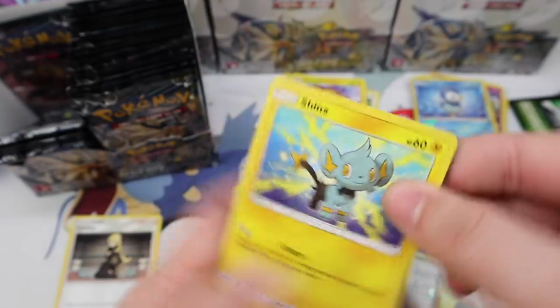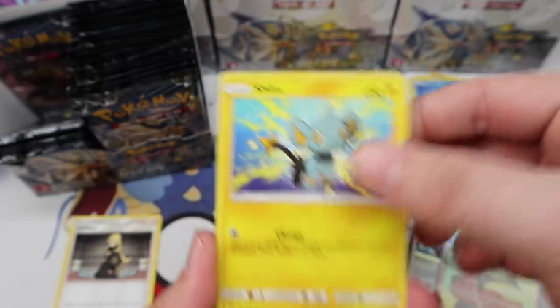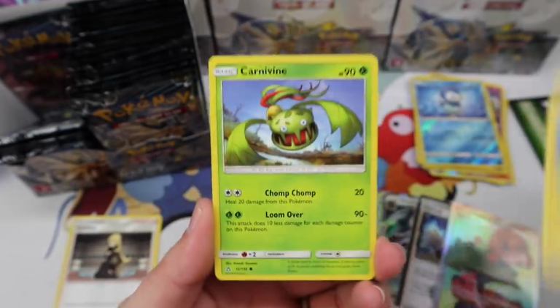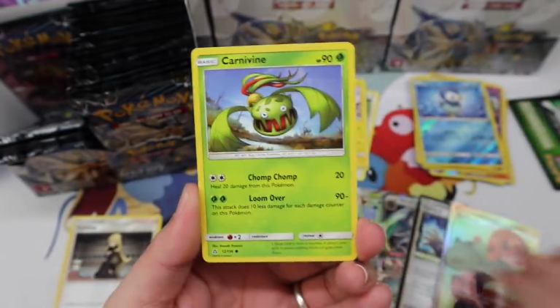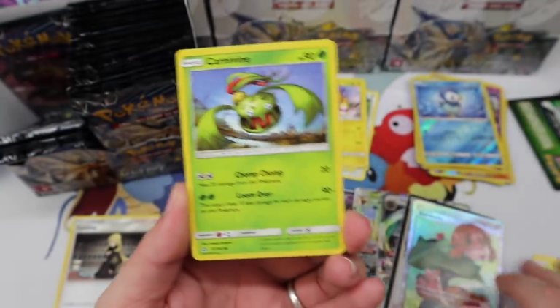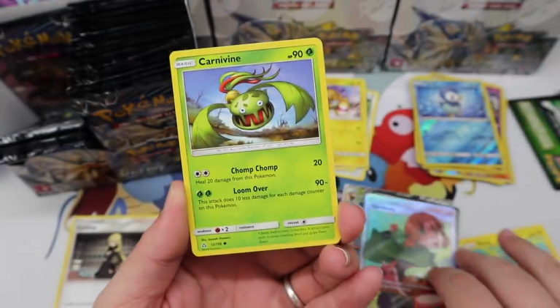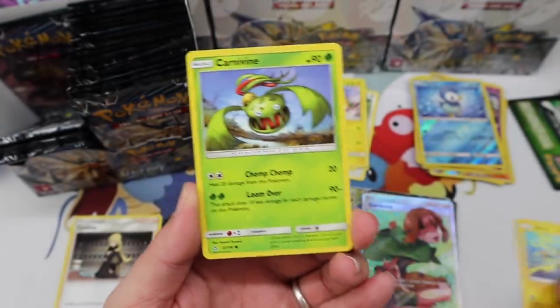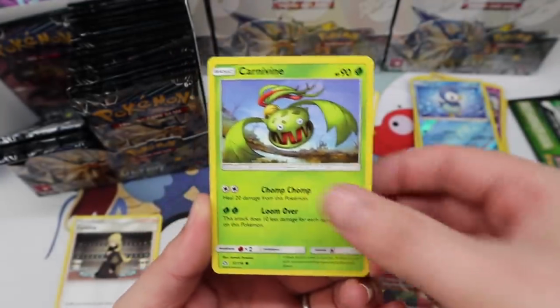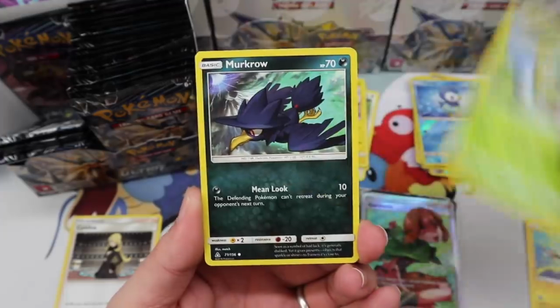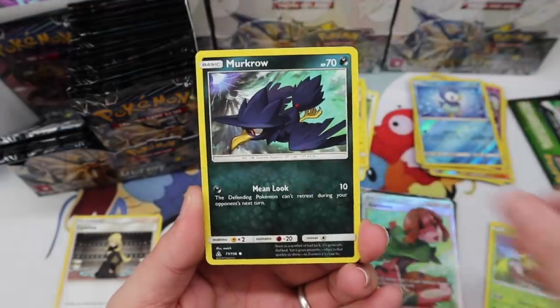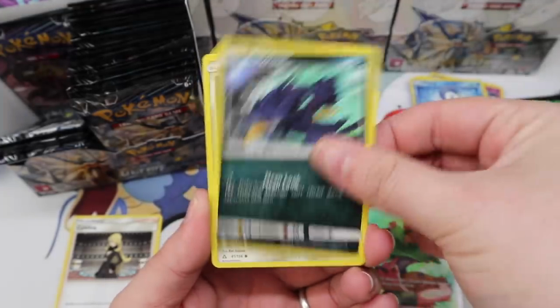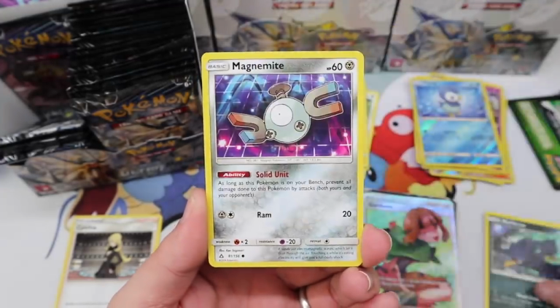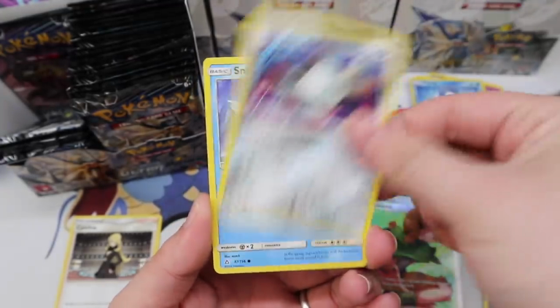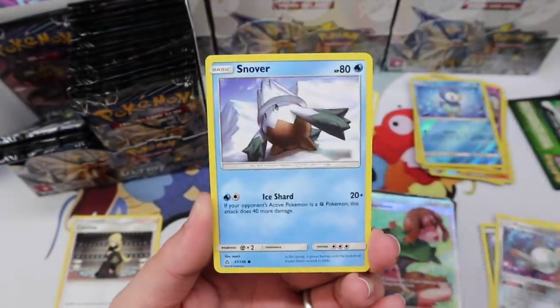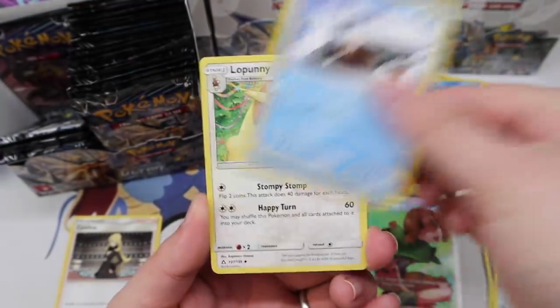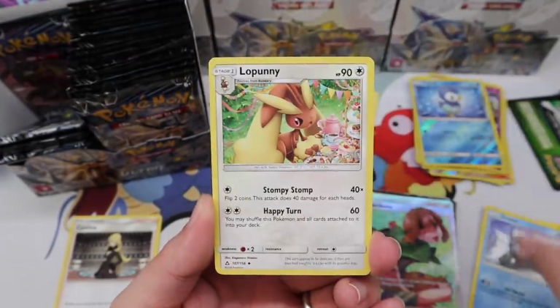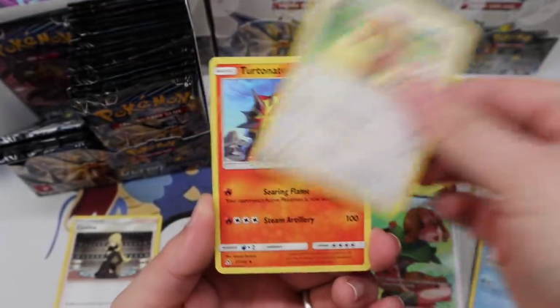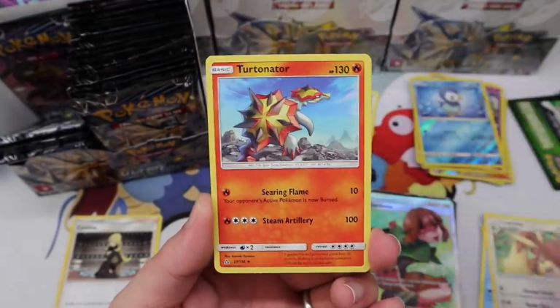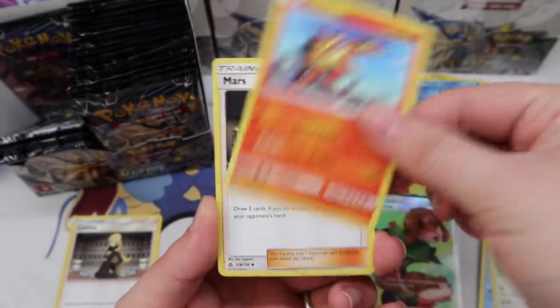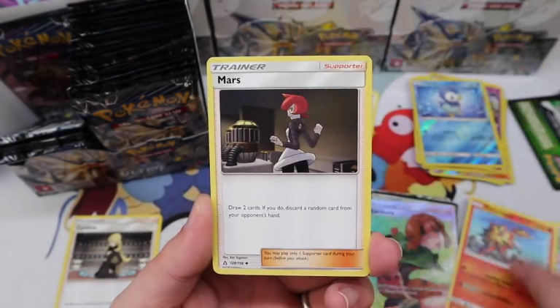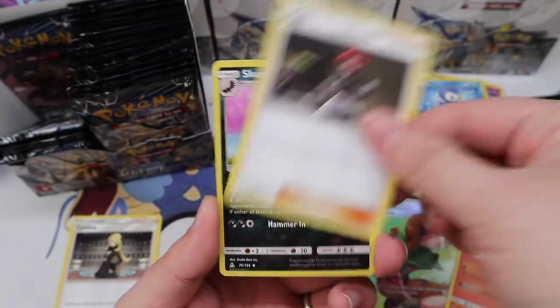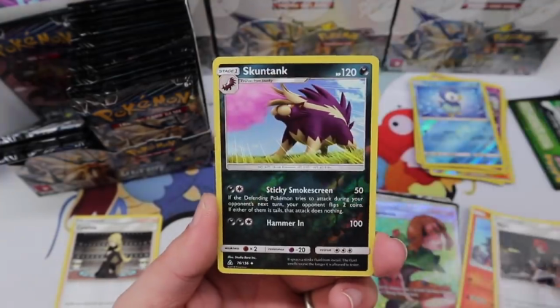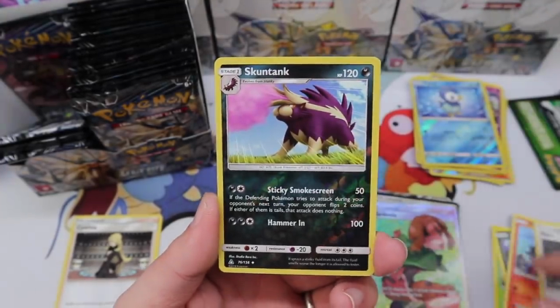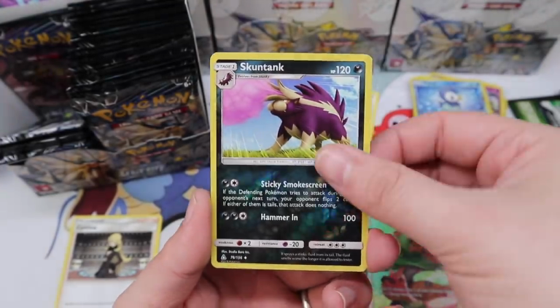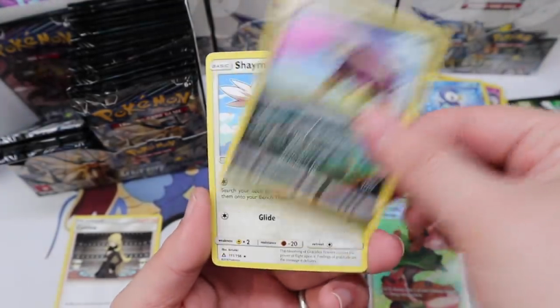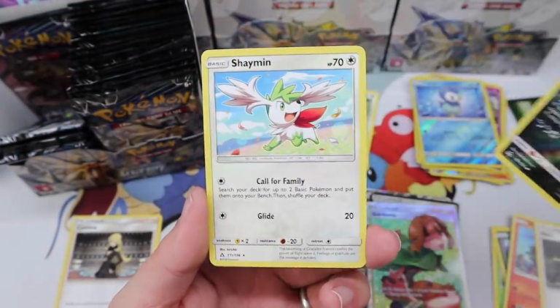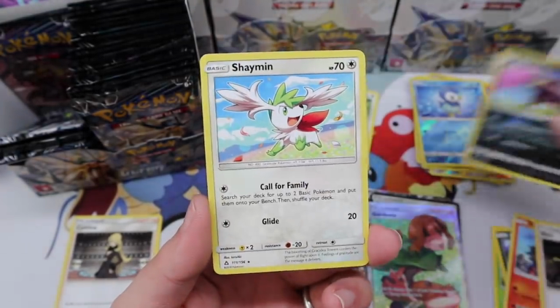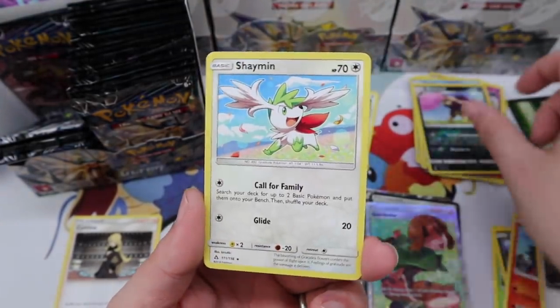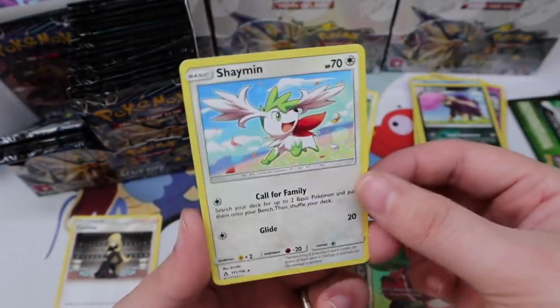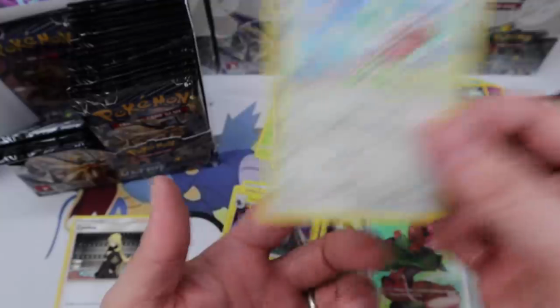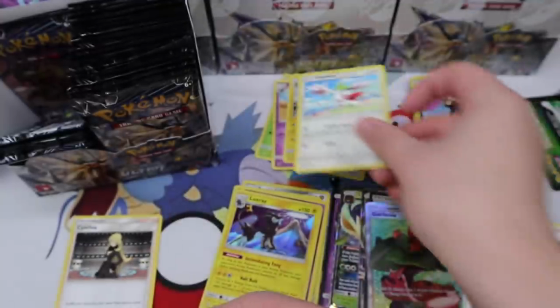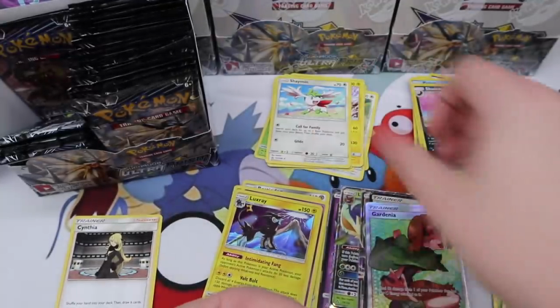Sorry, this first box is taking a little longer — hopefully after the first box we can go a little quicker. Mars, Skuntank reverse, and a Shaymin regular rare.